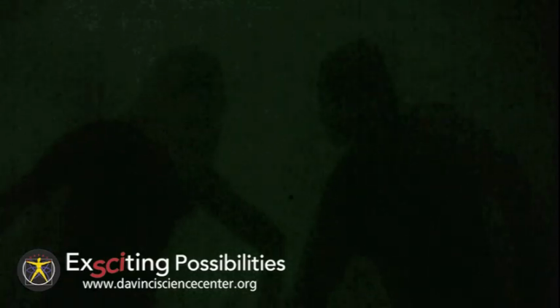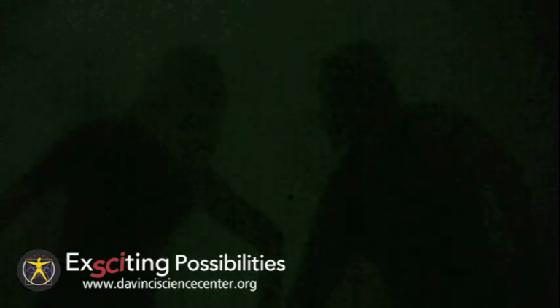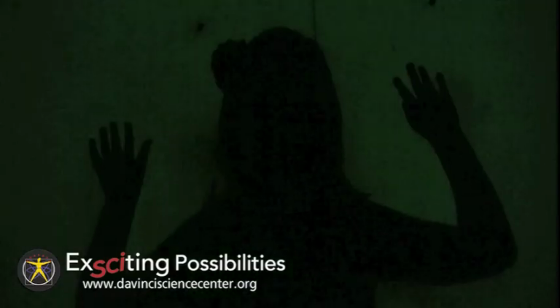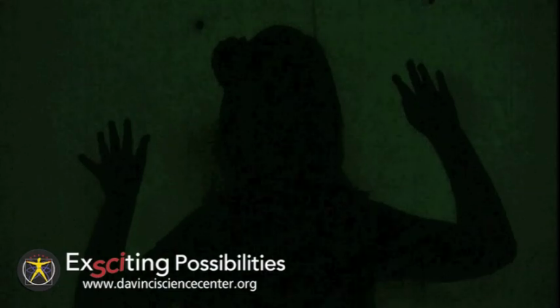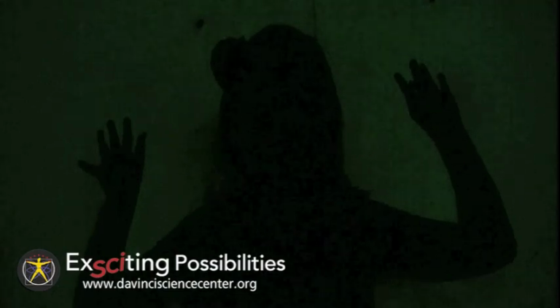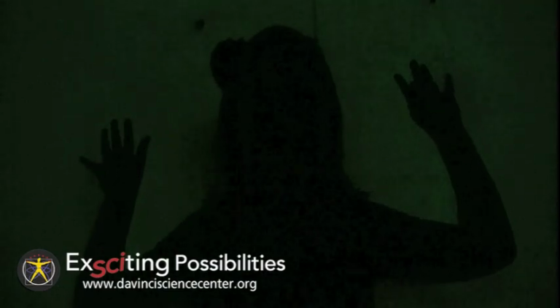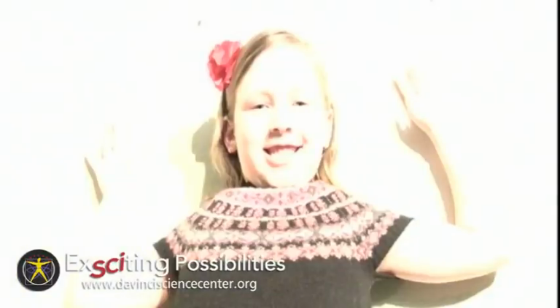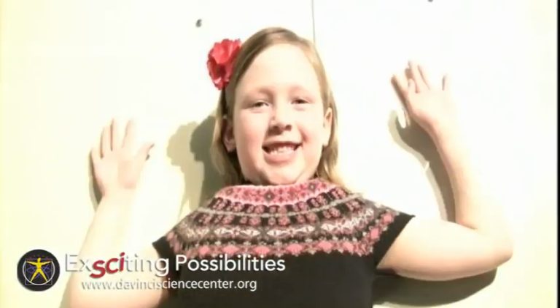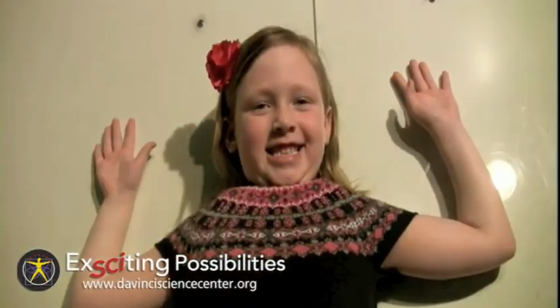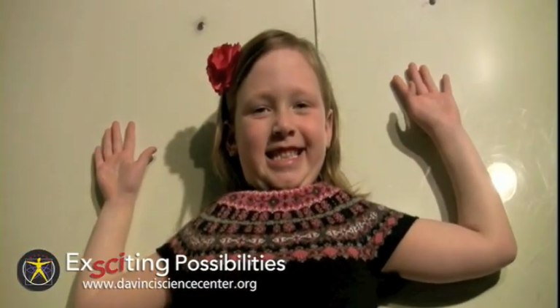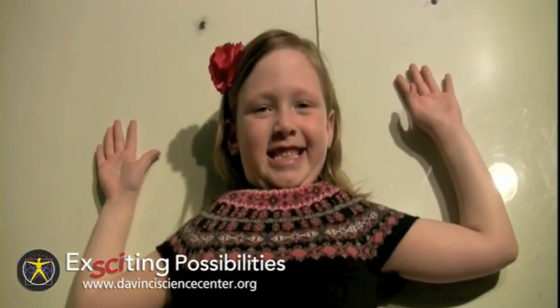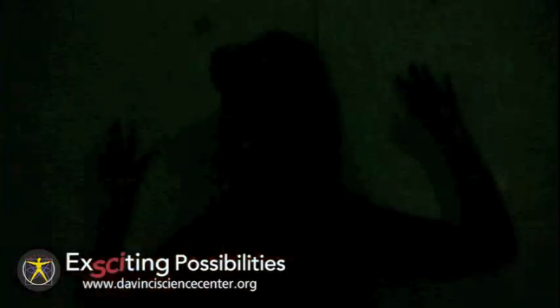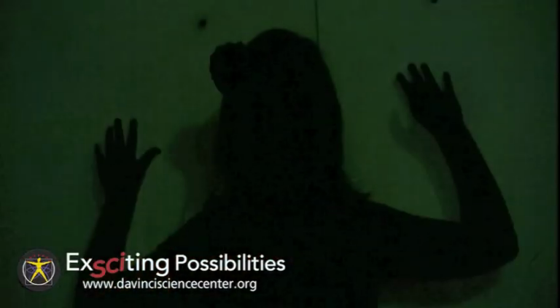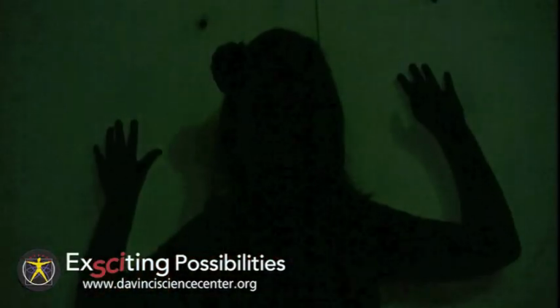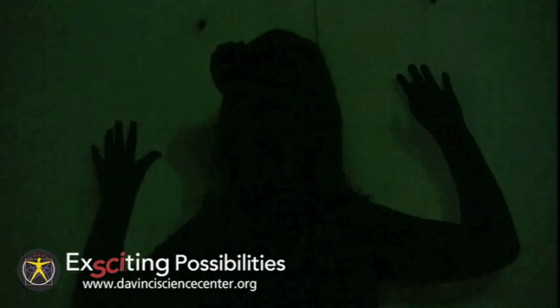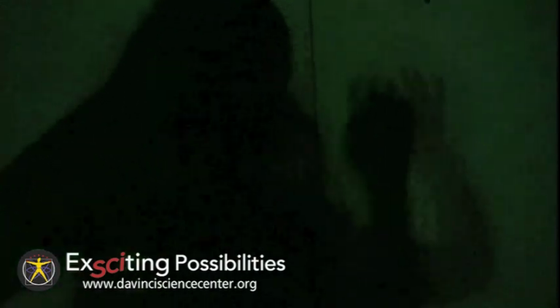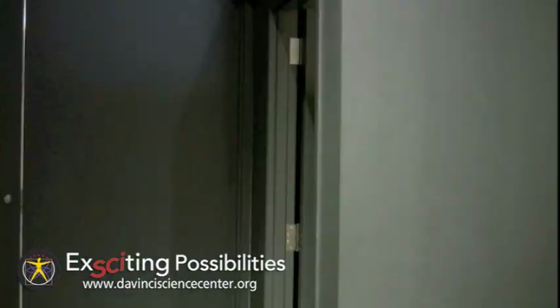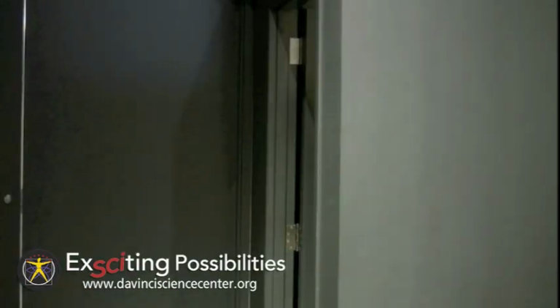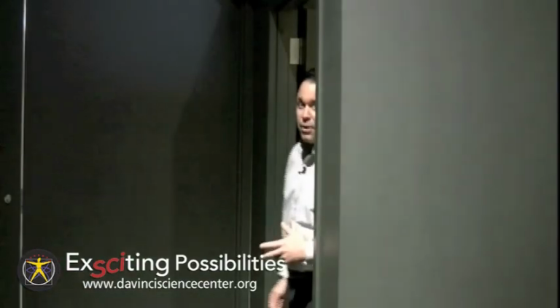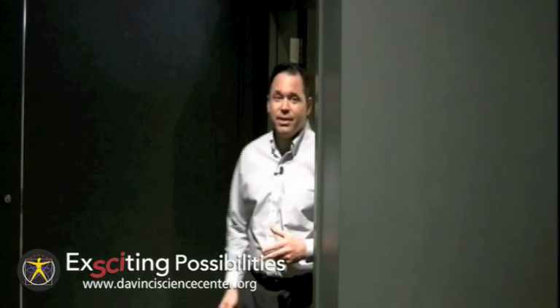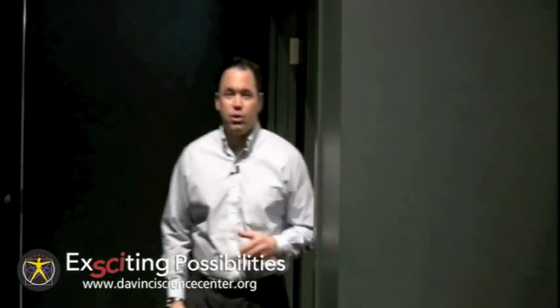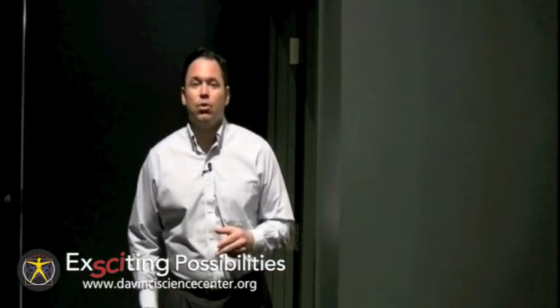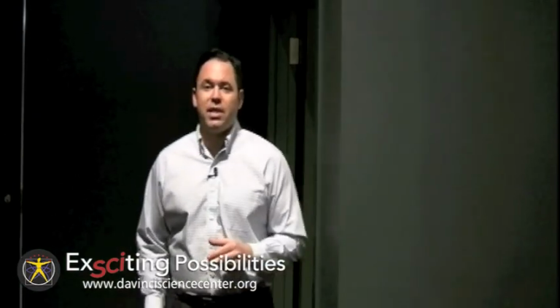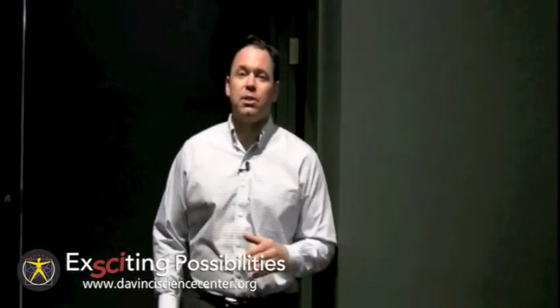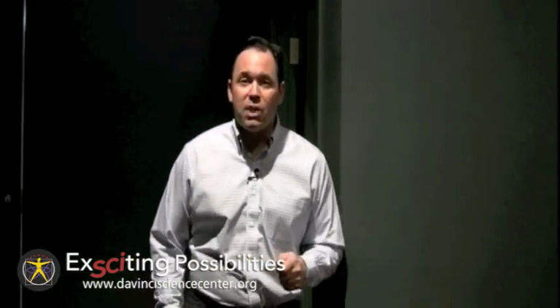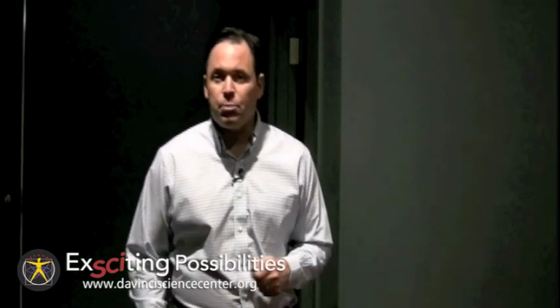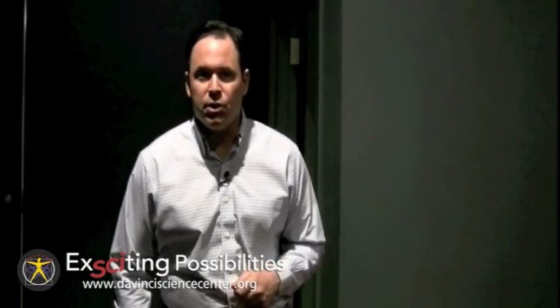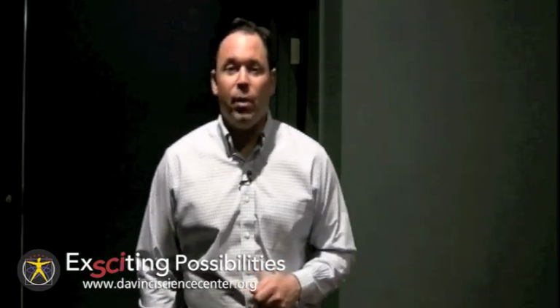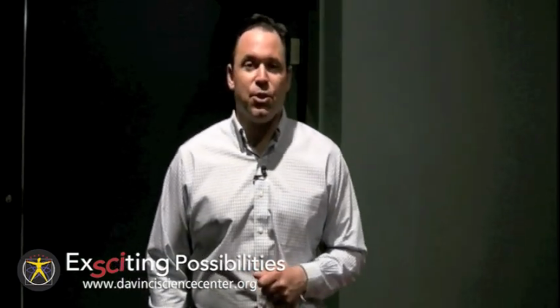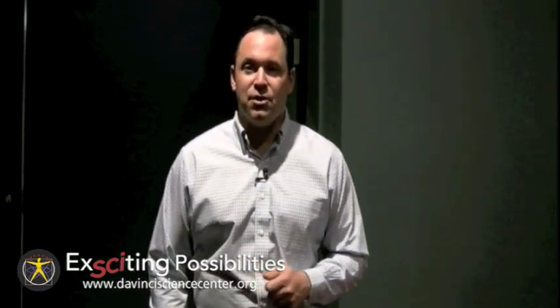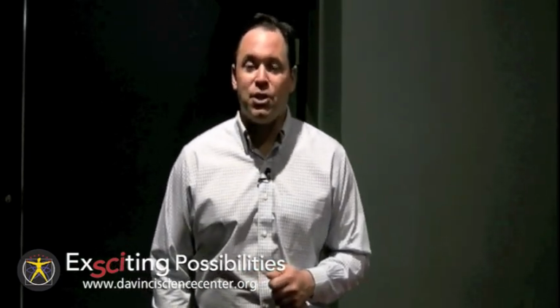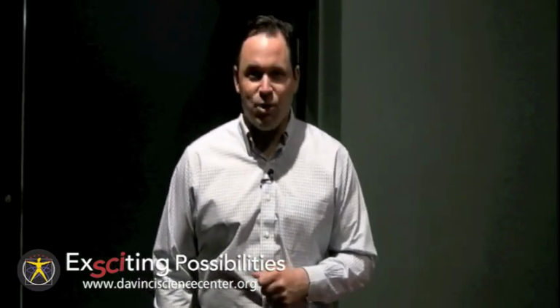Amazing! After visitors understand what happens, the operator clears the wall with white light and lets them pose again. So there you have it — the Shadow Room is one of the countless exciting experiences awaiting visitors at the DaVinci Science Center.